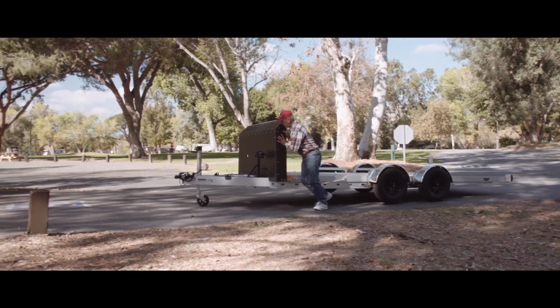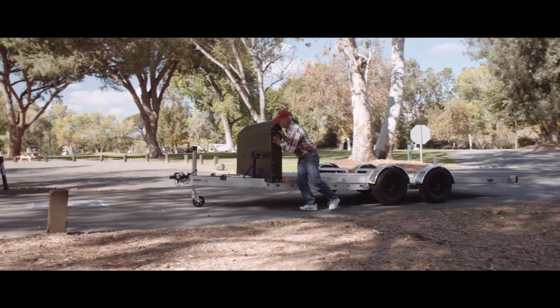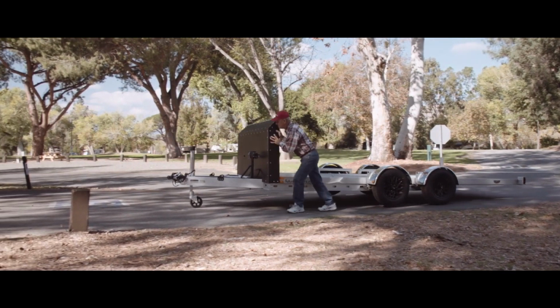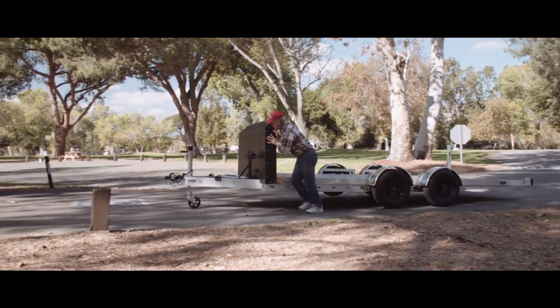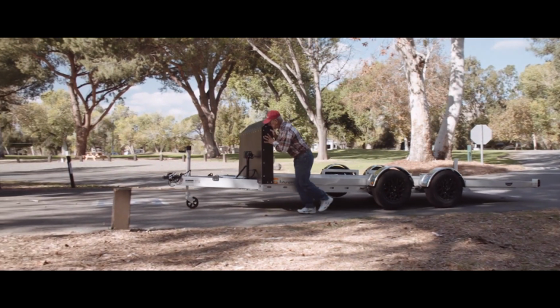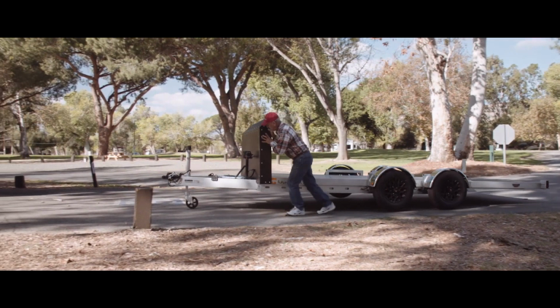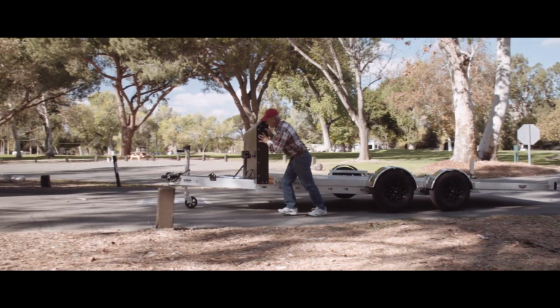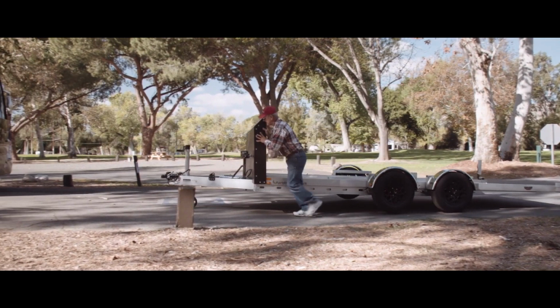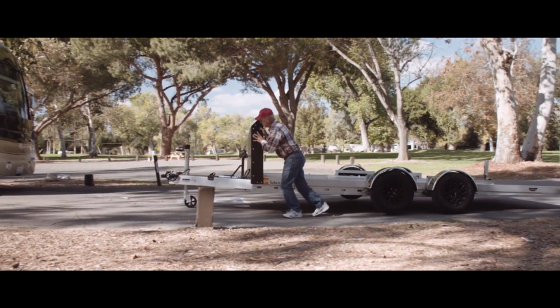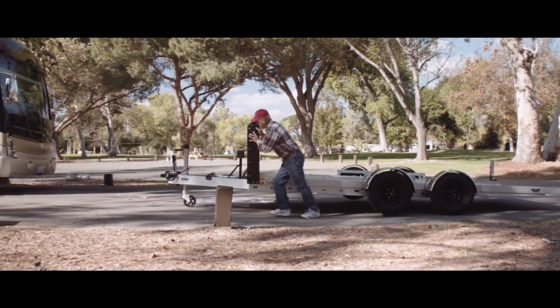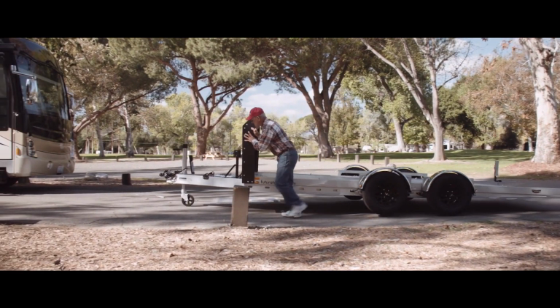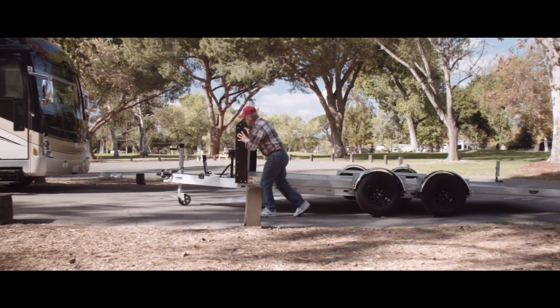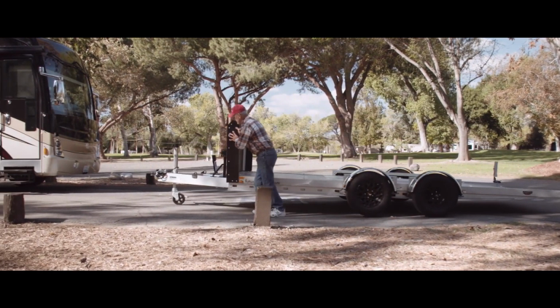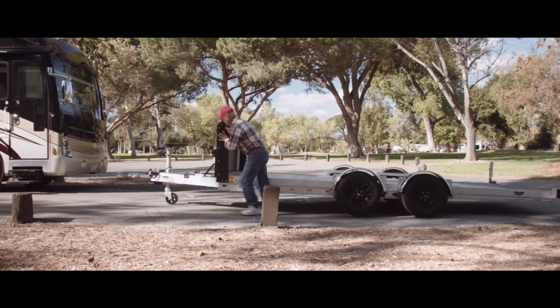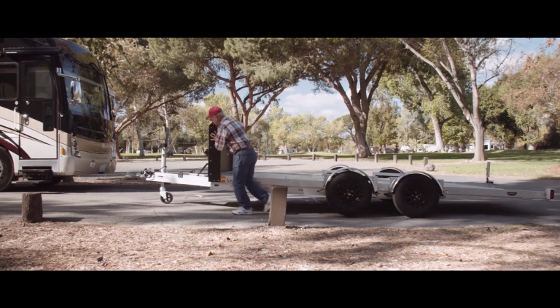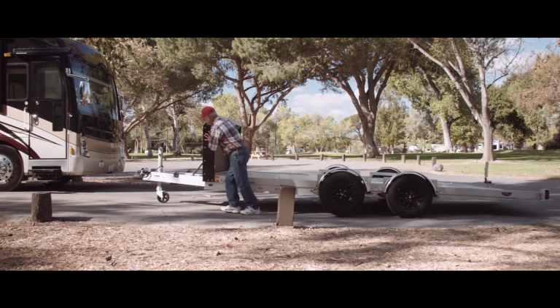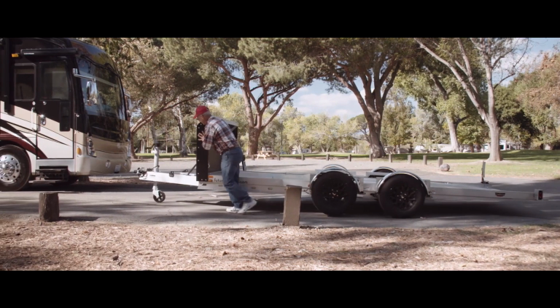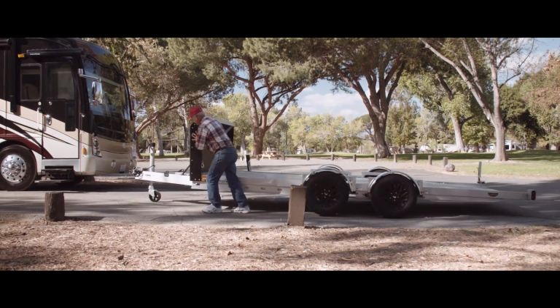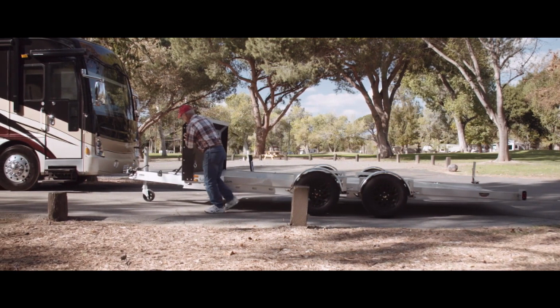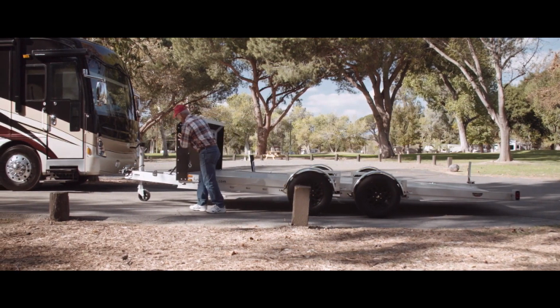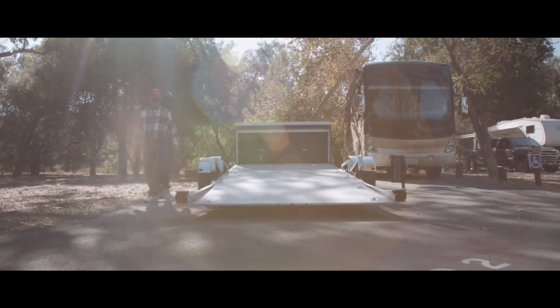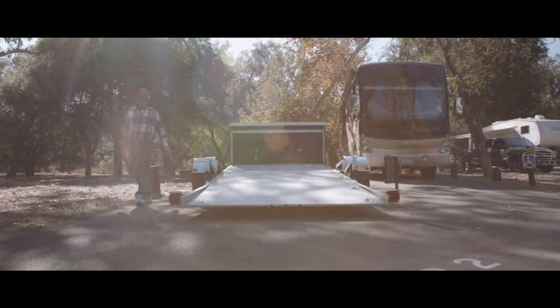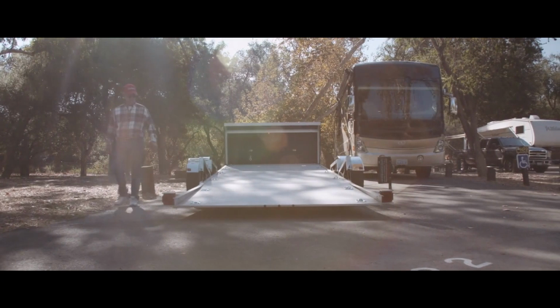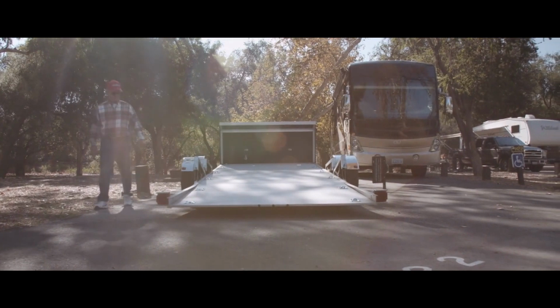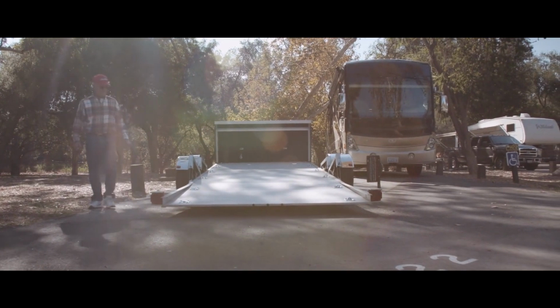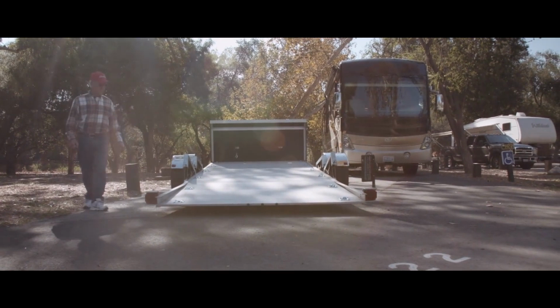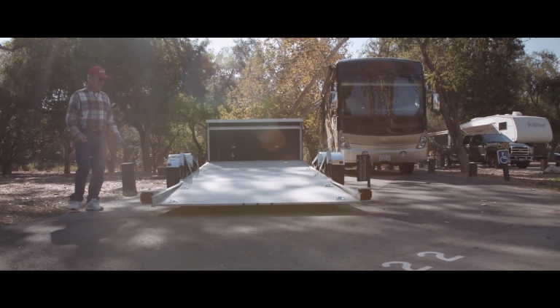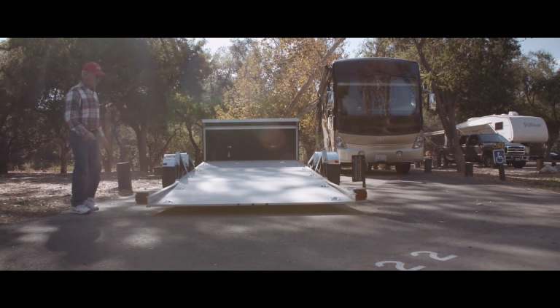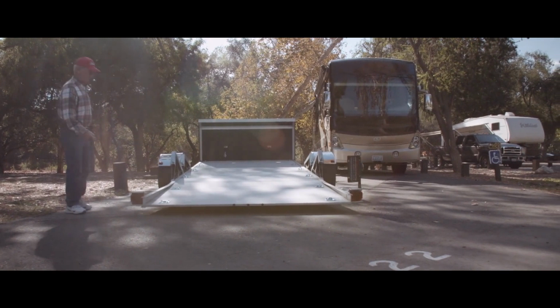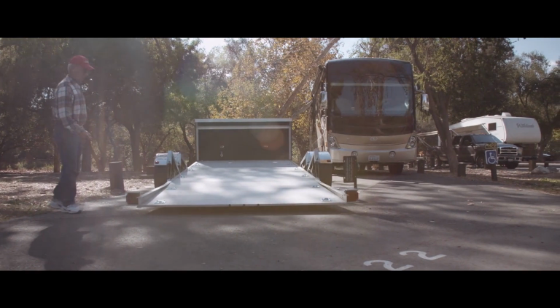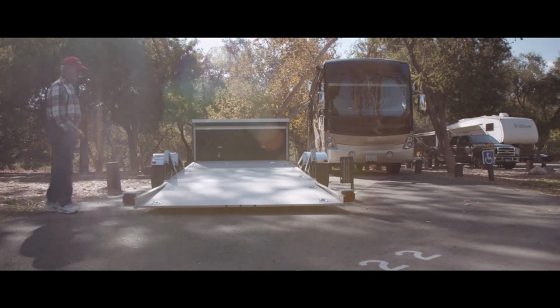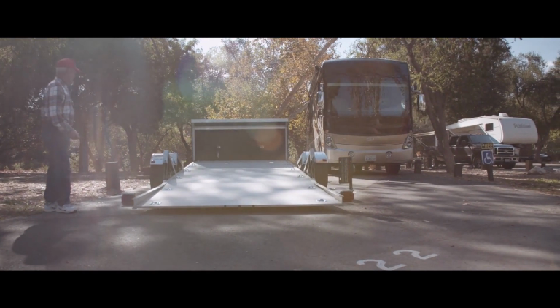Then I took the trailer — which is very easy, it's lightweight, very easy to move around. Pulled it forward, jackknifed it into the parking spot that I needed, and lowered it to the ground.